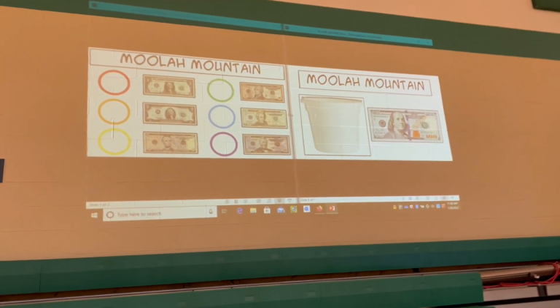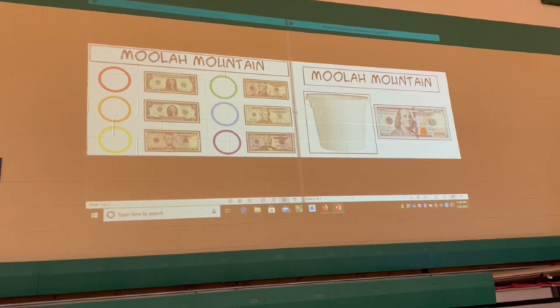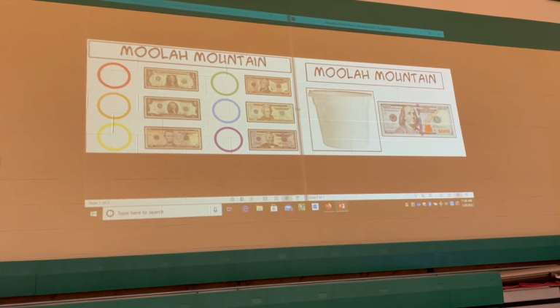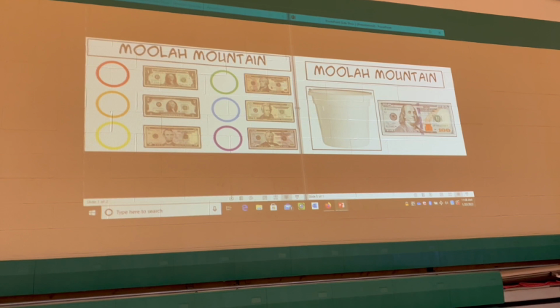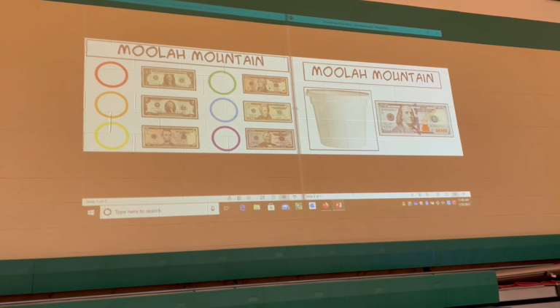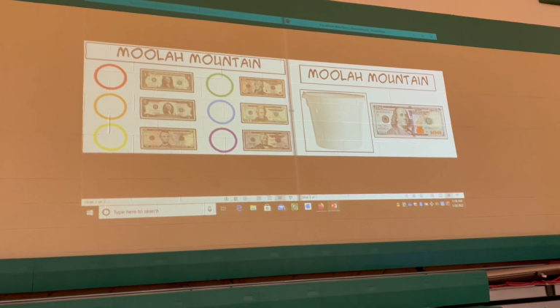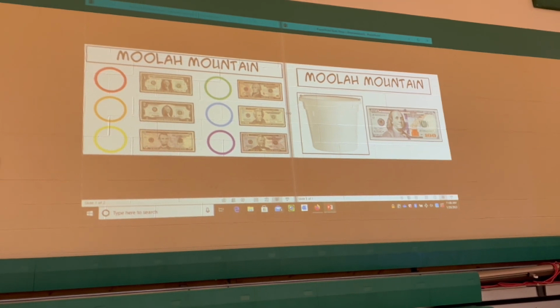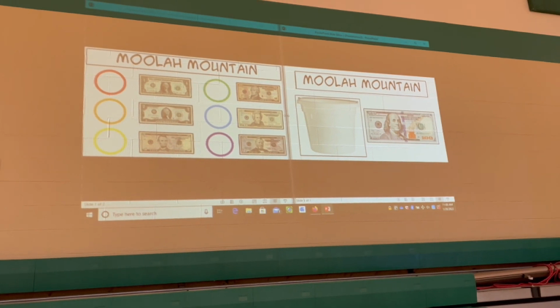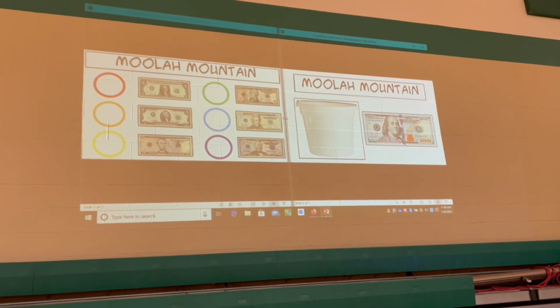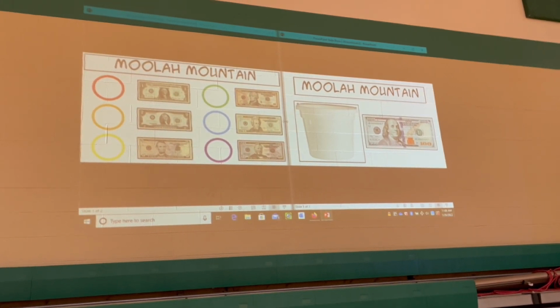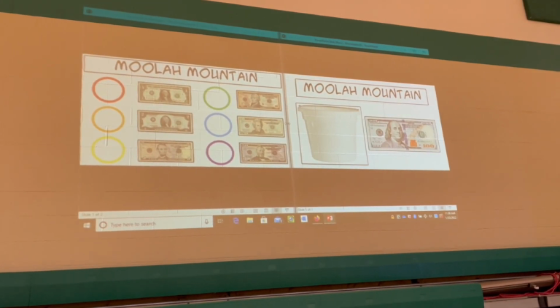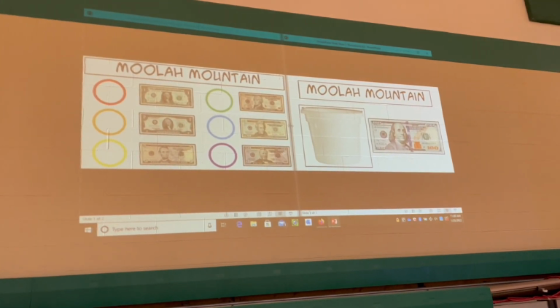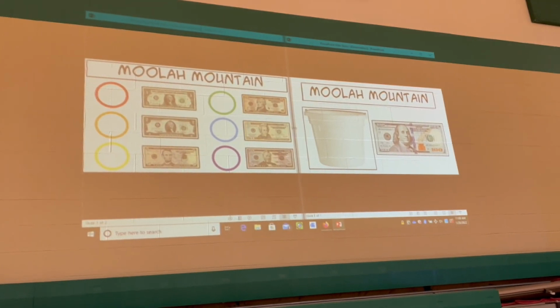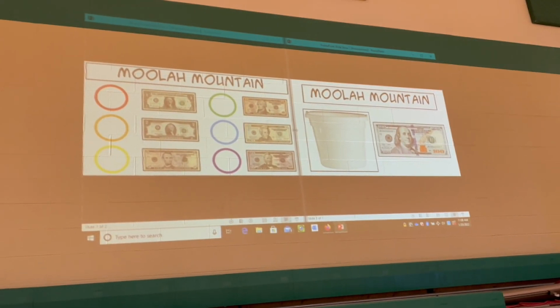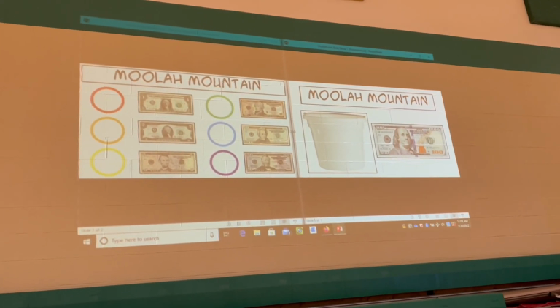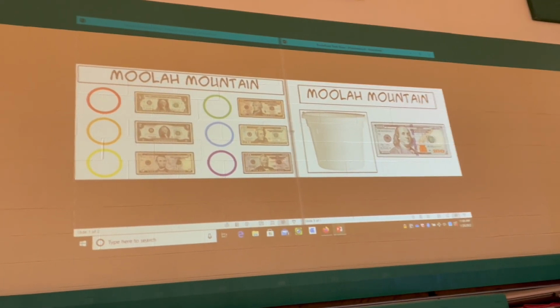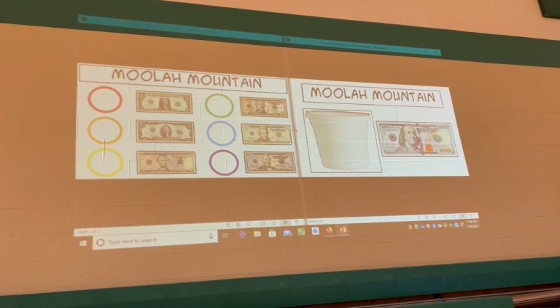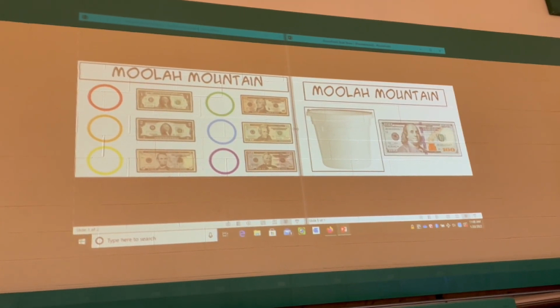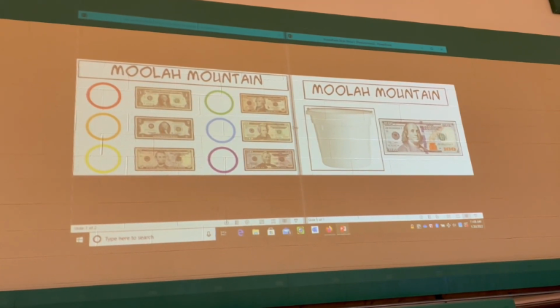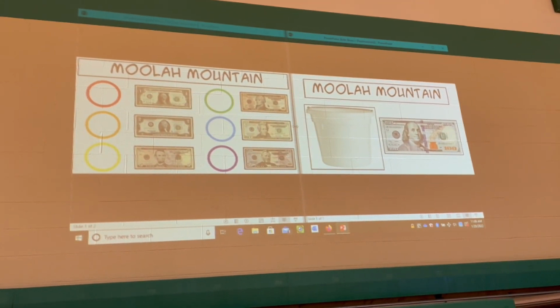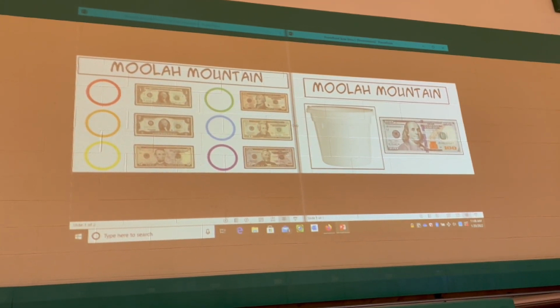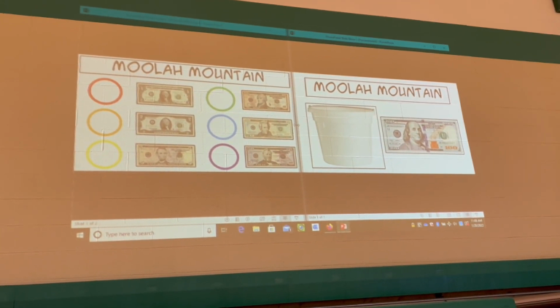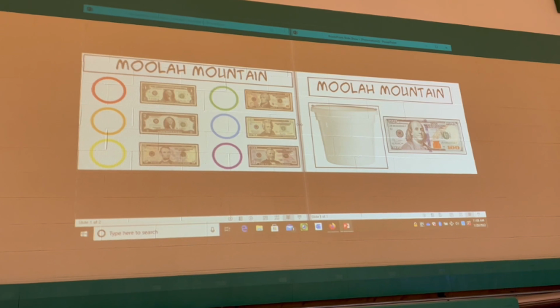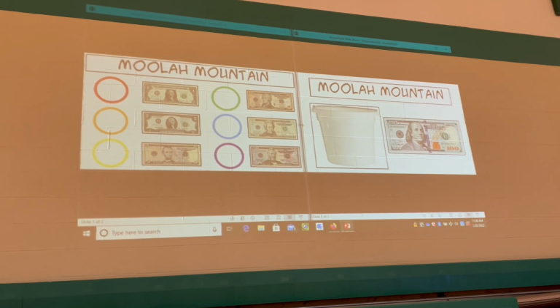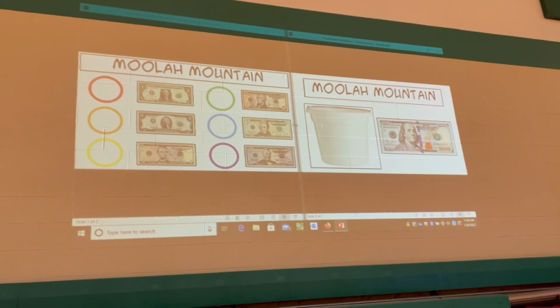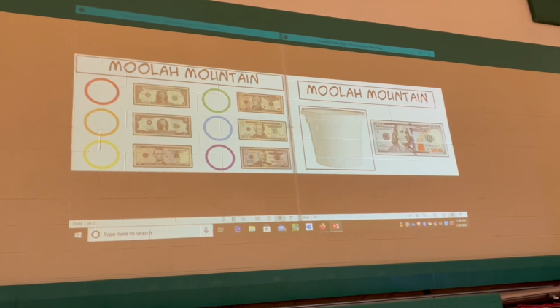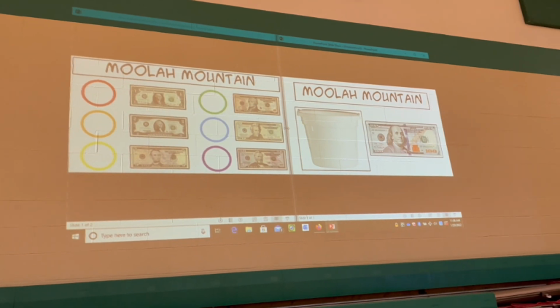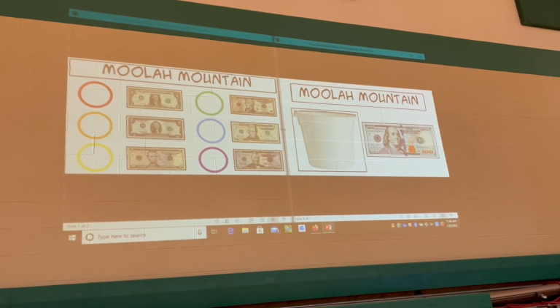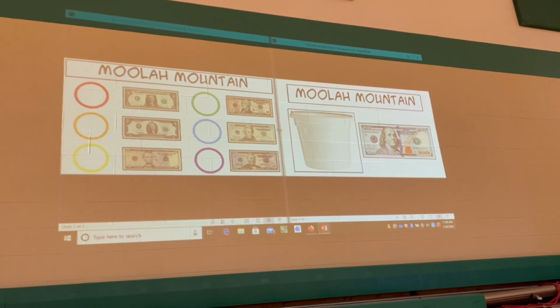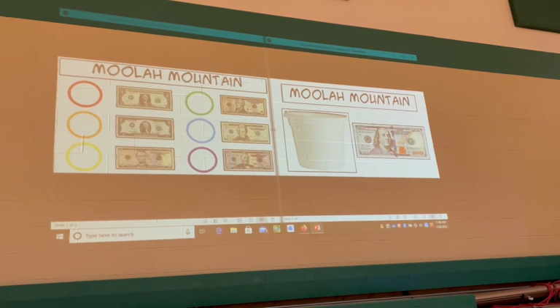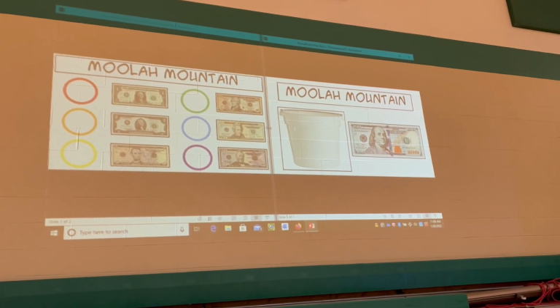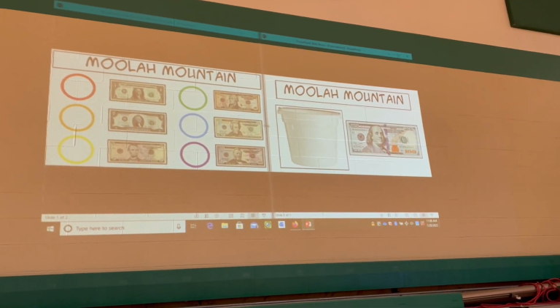Red is one dollar, orange is two, yellow is five, green is ten, blue is twenty, purple is fifty, and the white bucket is a hundred dollars.